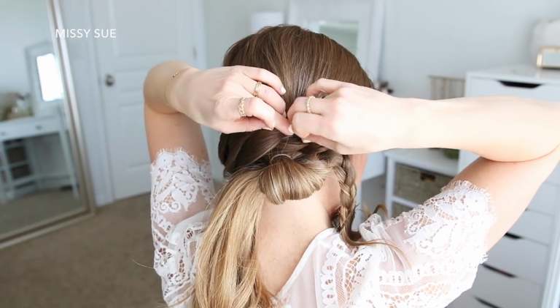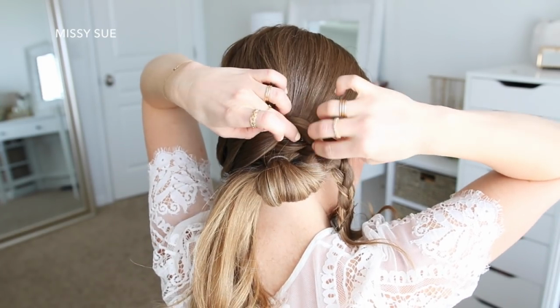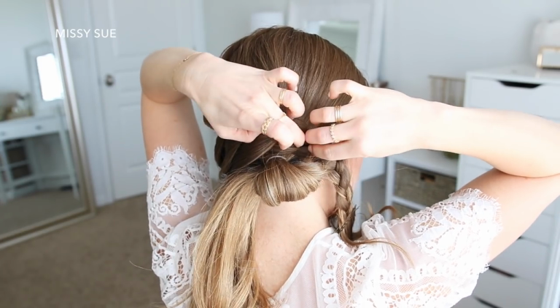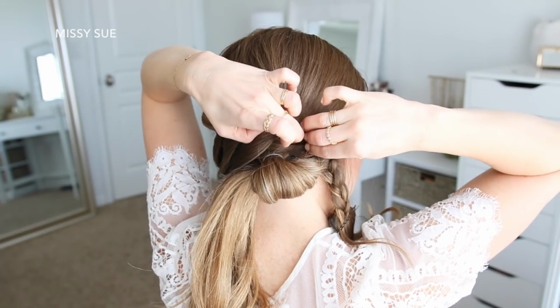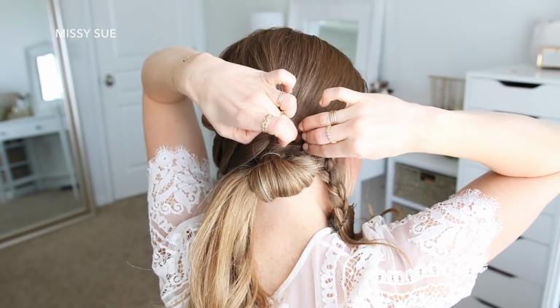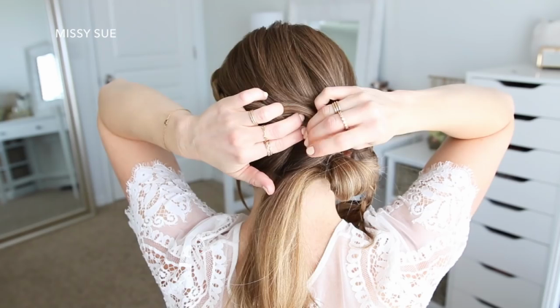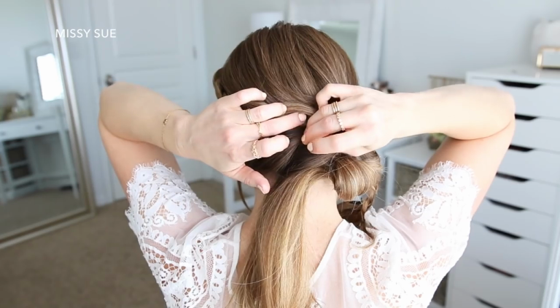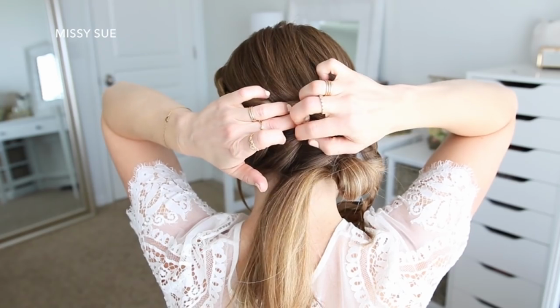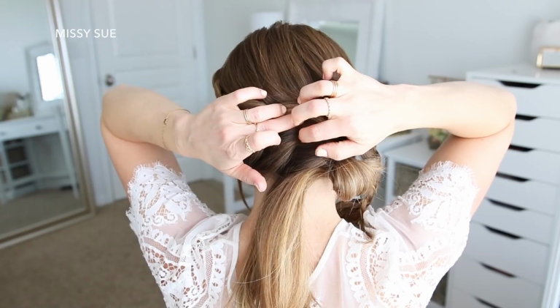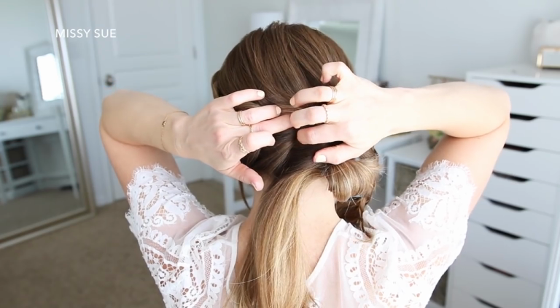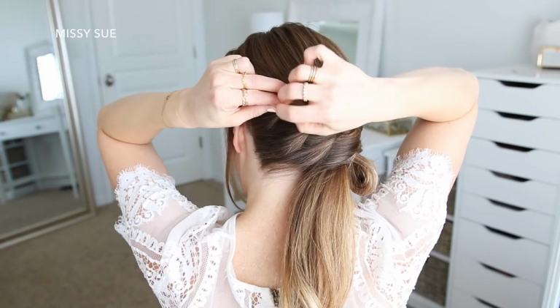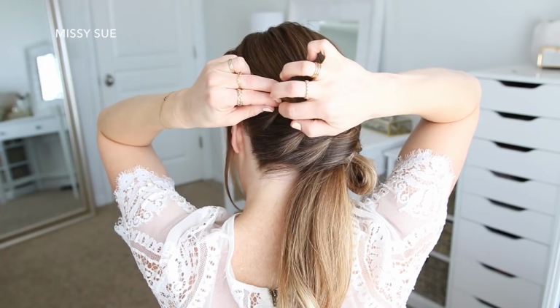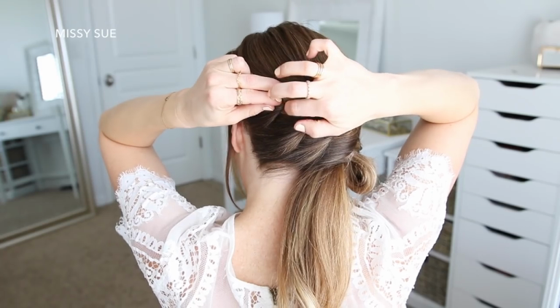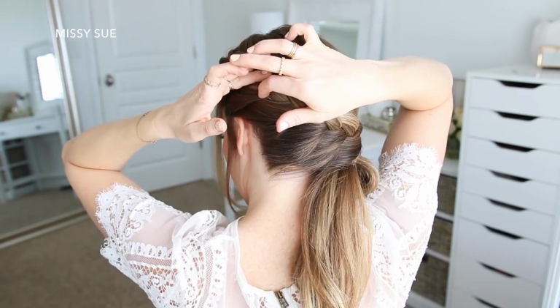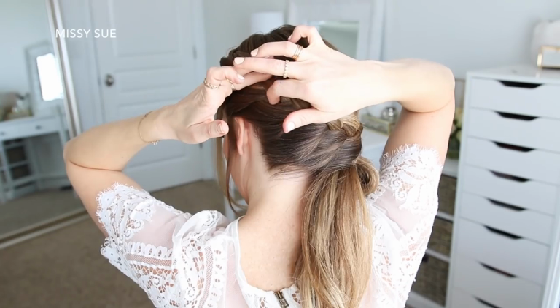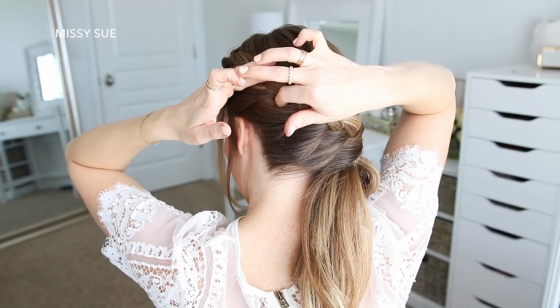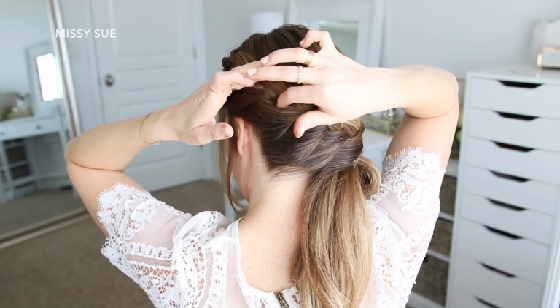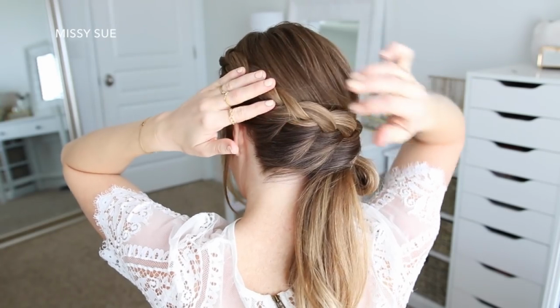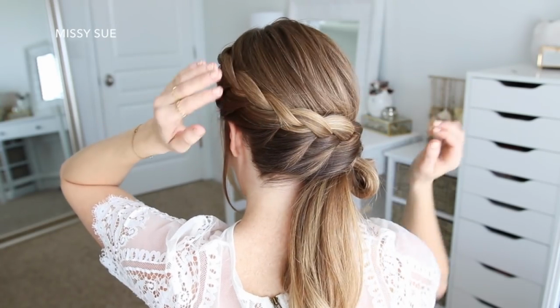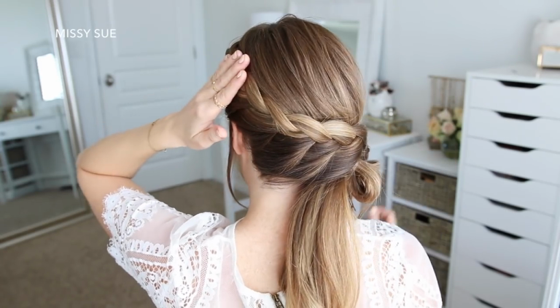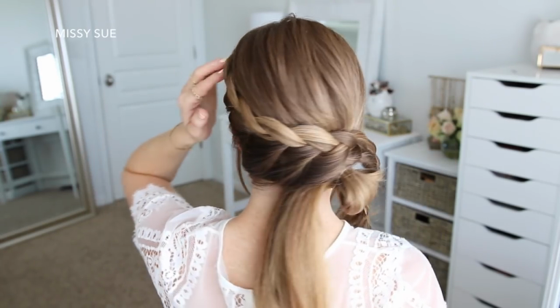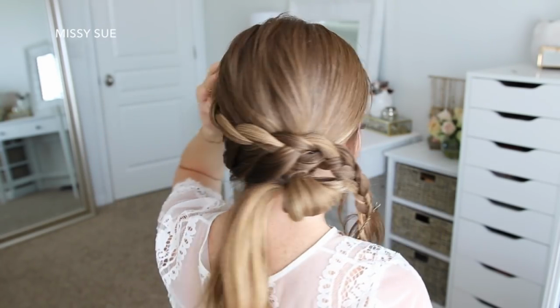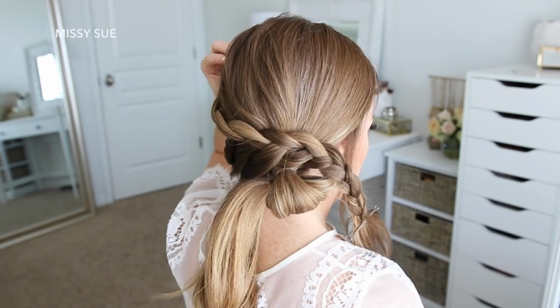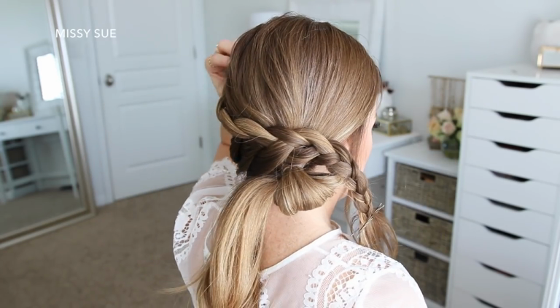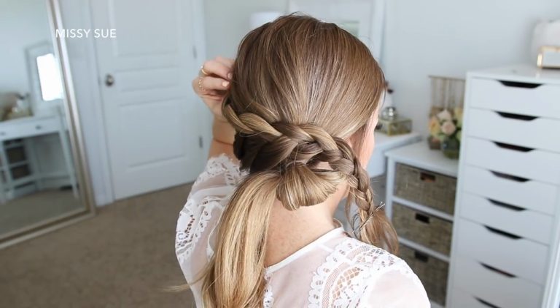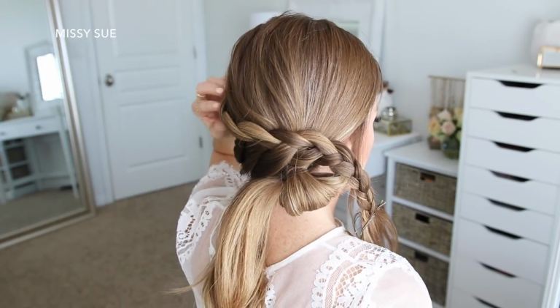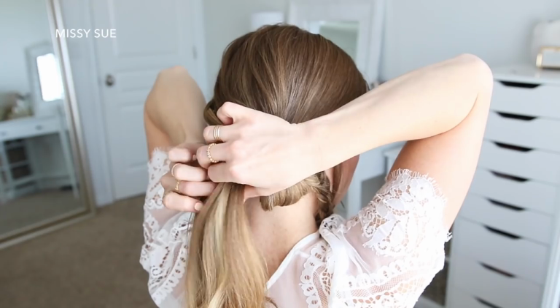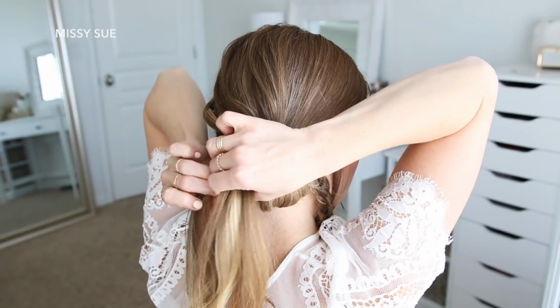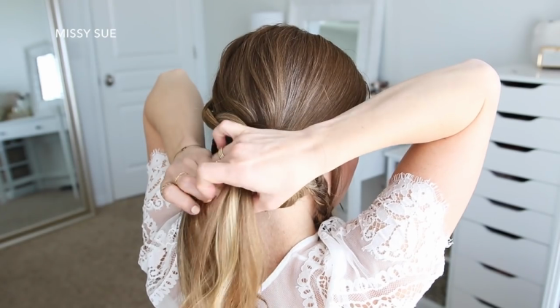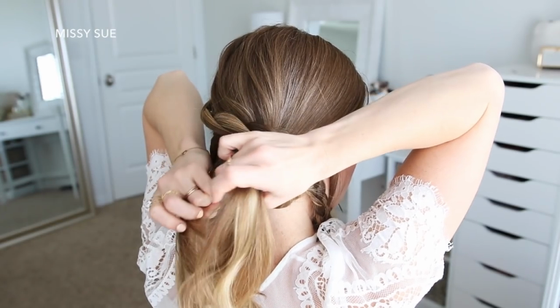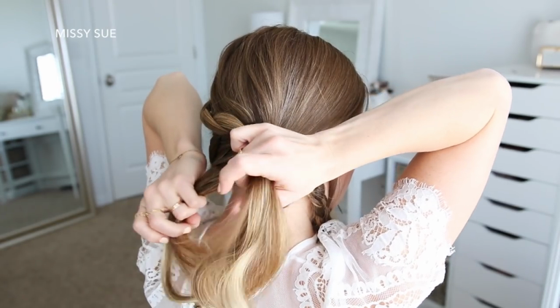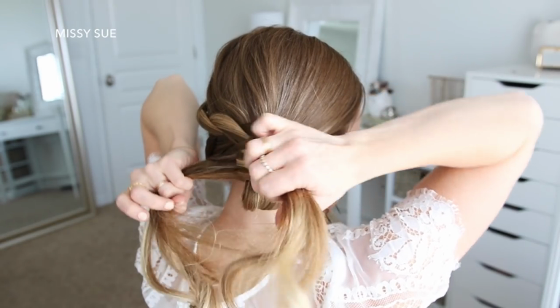Then I'm going to lay my braid over this loop and slide some bobby pins into the middle of the braid to help hold it in place. Now with the ends from the ponytail, I'm going to divide this in half.